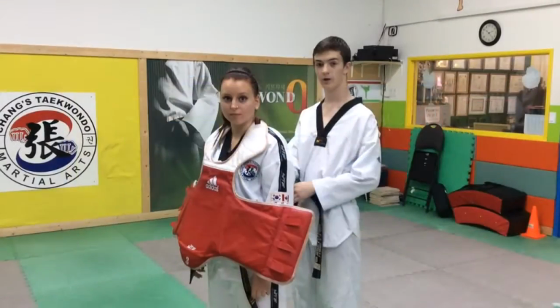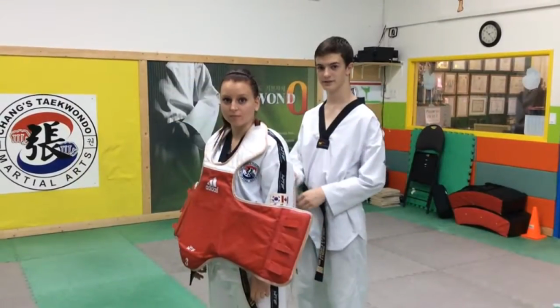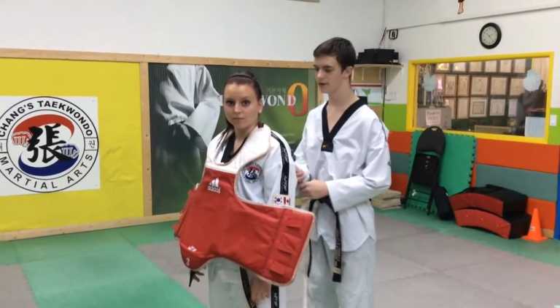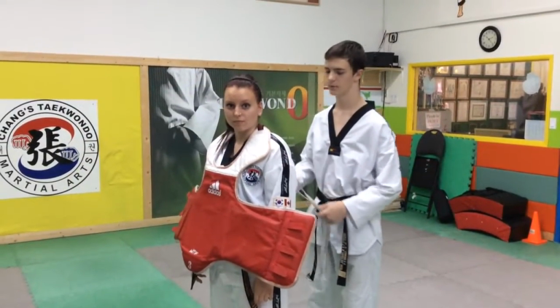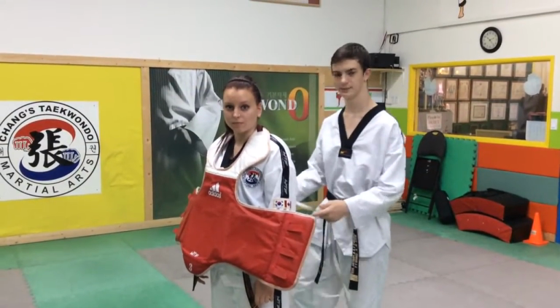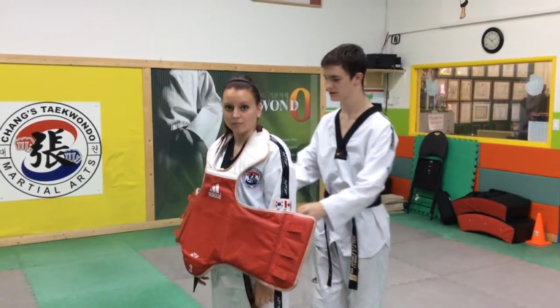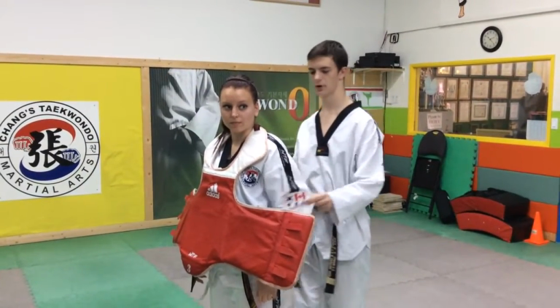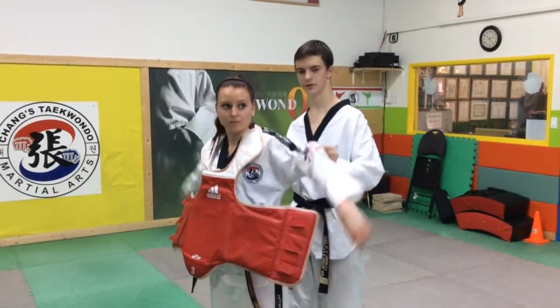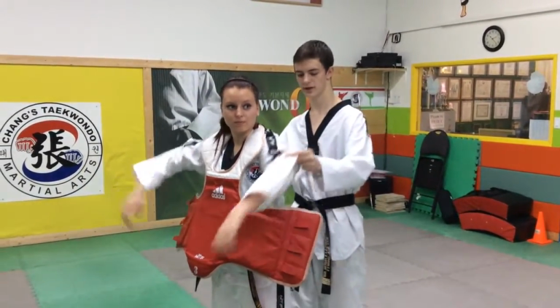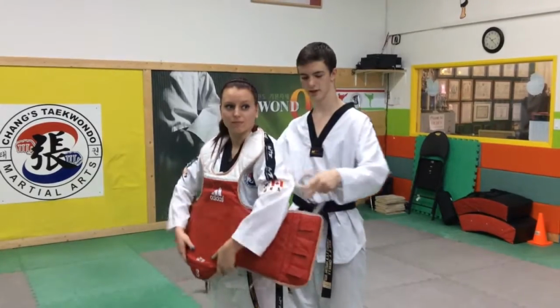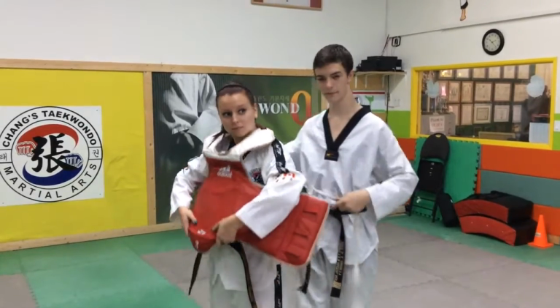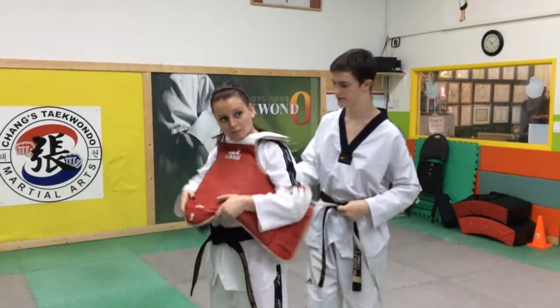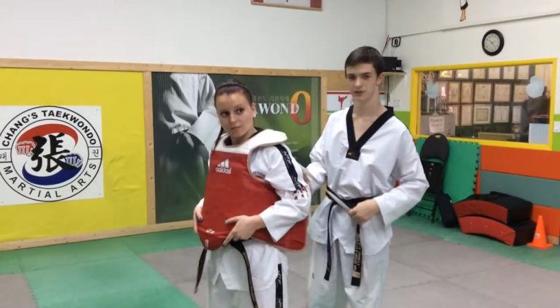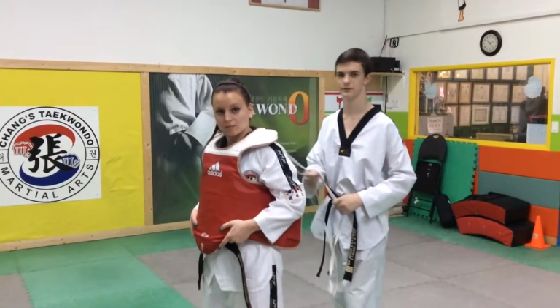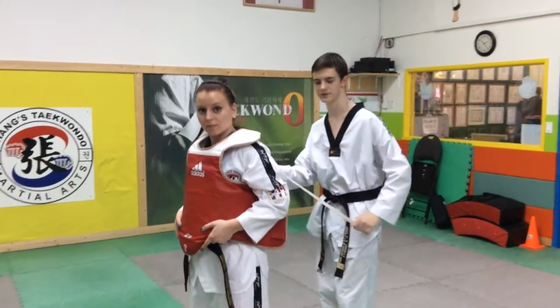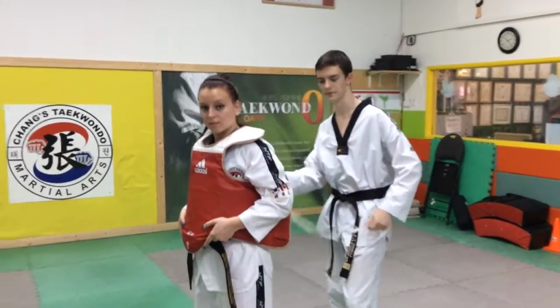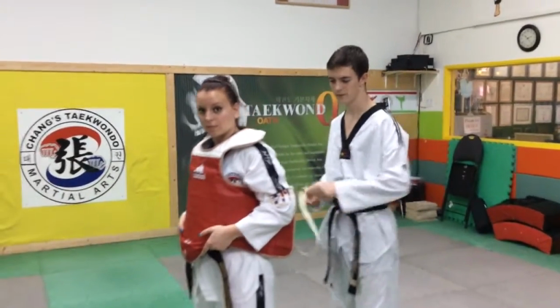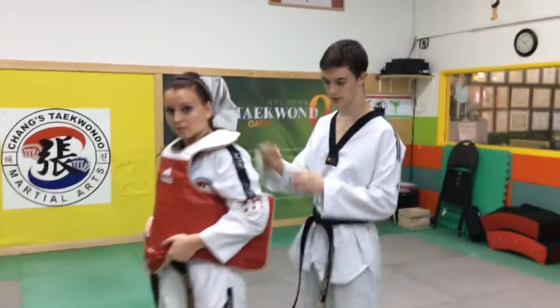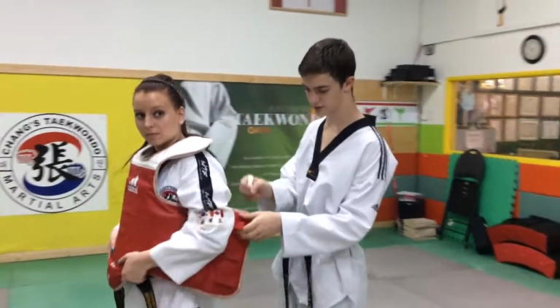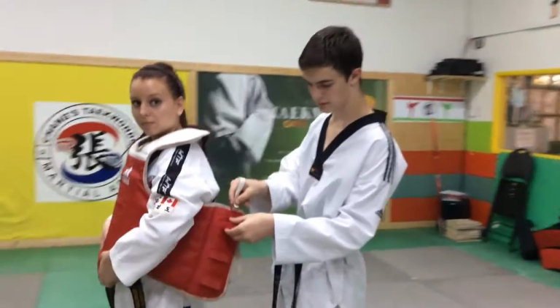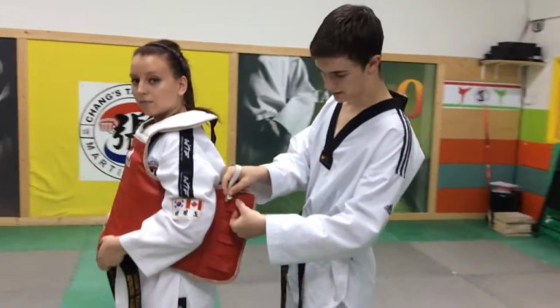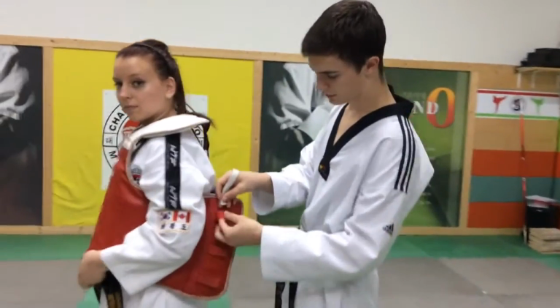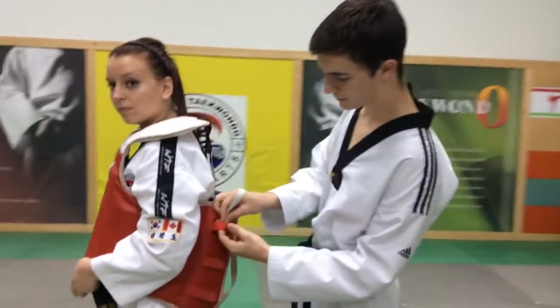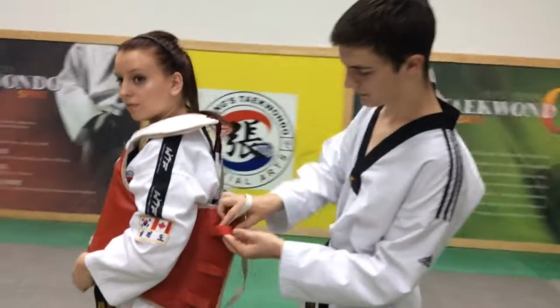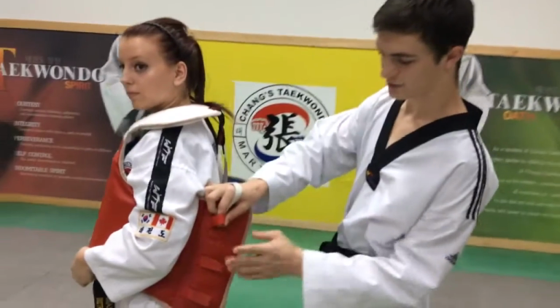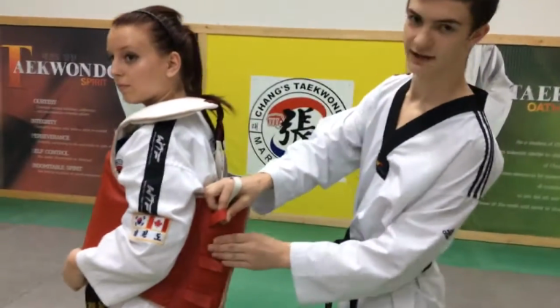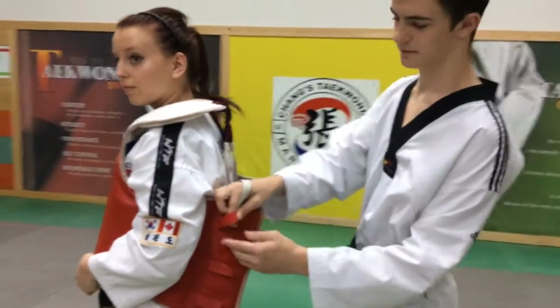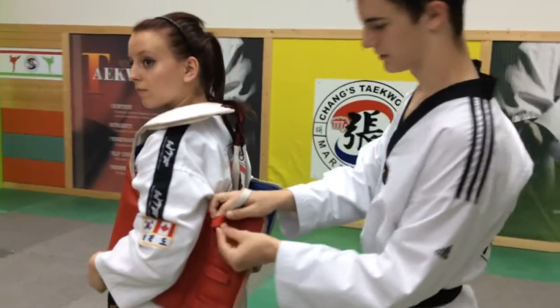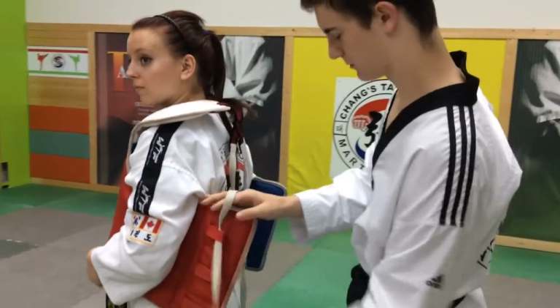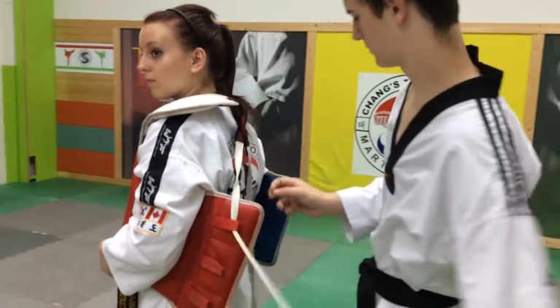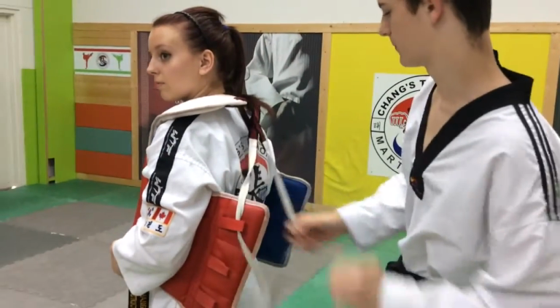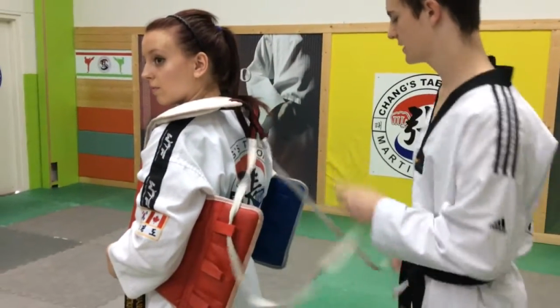Alright, to start off, we're going to ask the person to put their arms on the outside of the chest guard and push back, so it's much easier for the person to tie in. Take a string and put it to the top loop on the outside — on both sides.